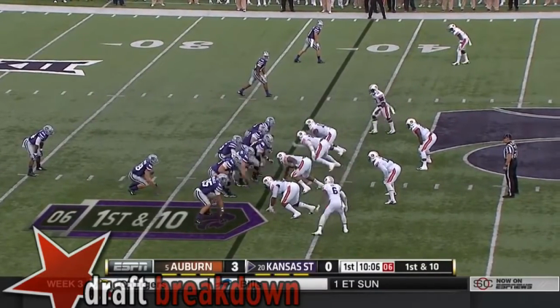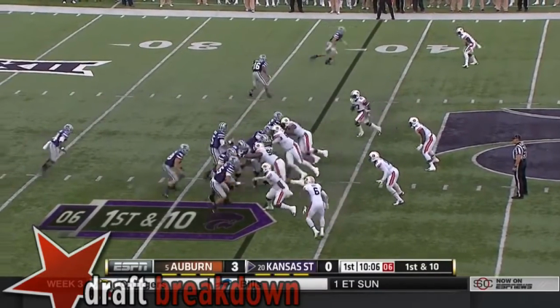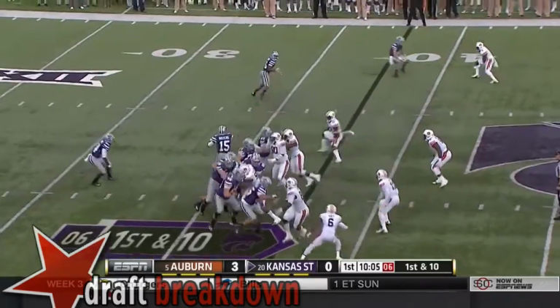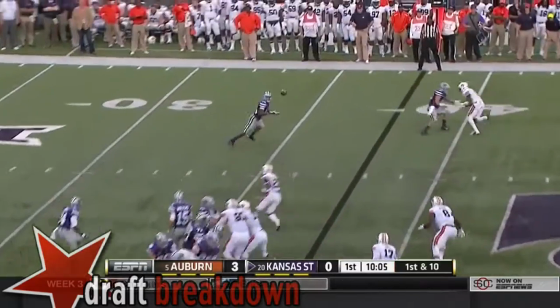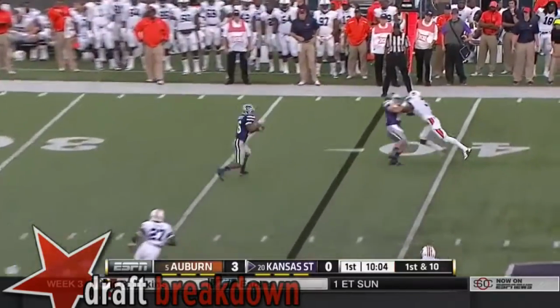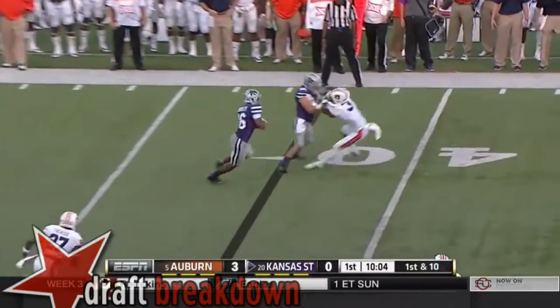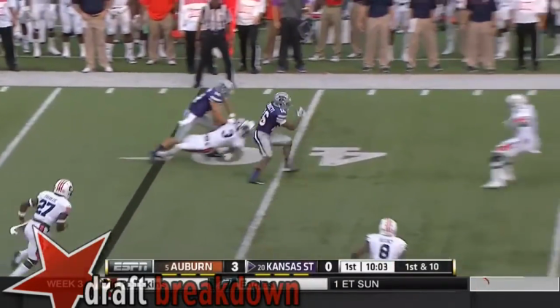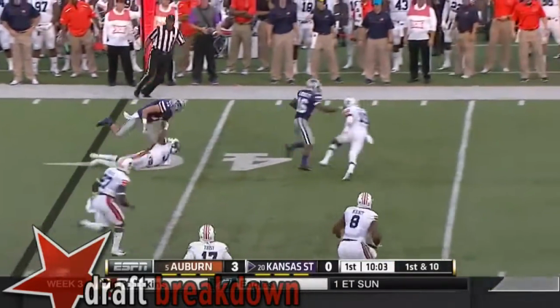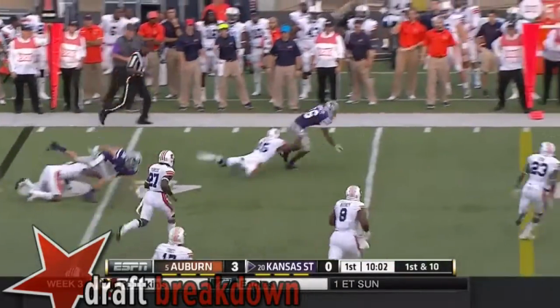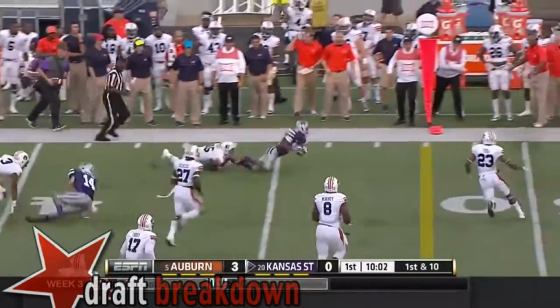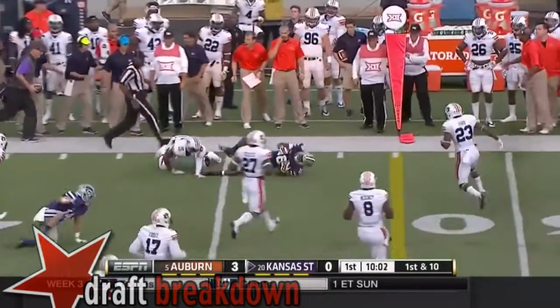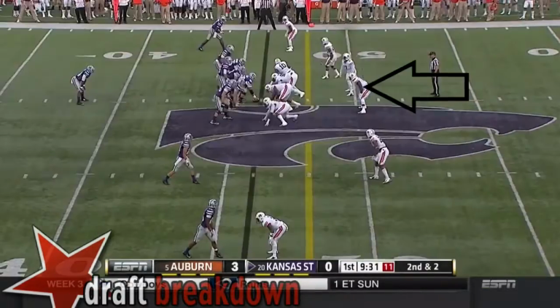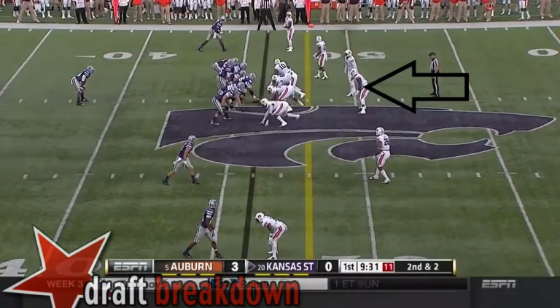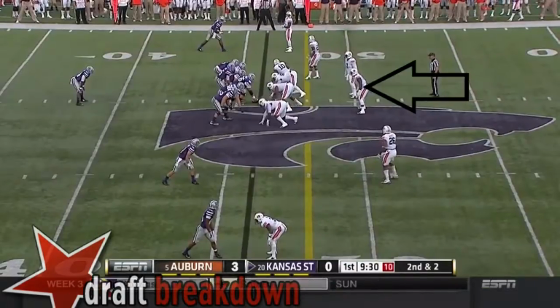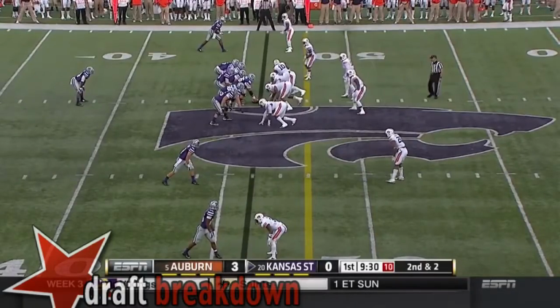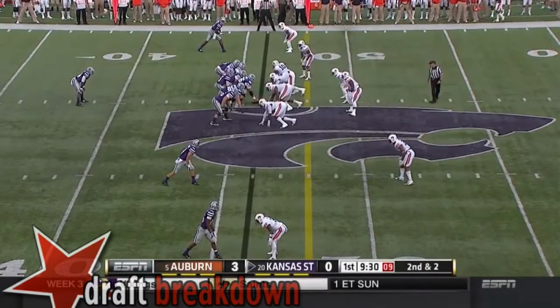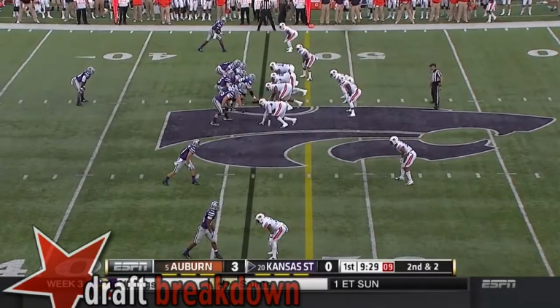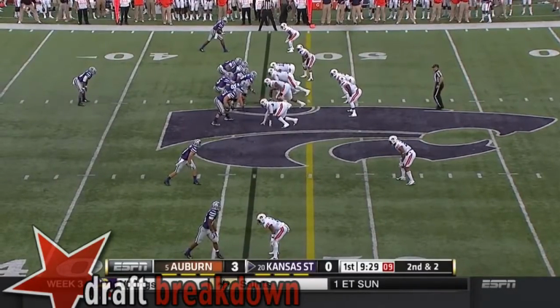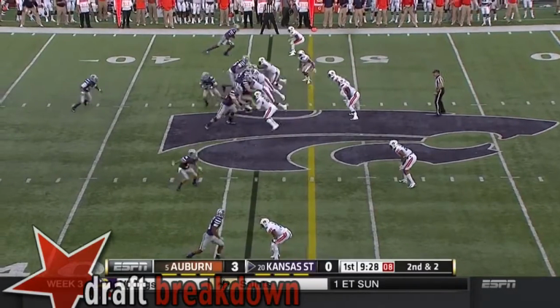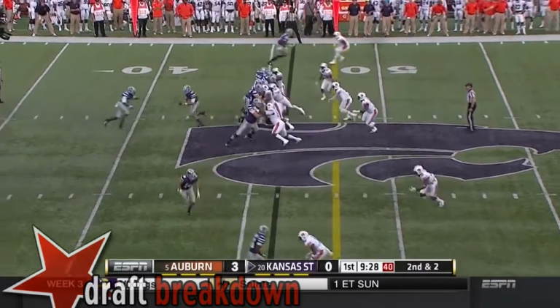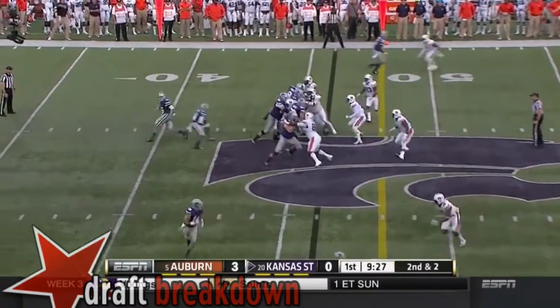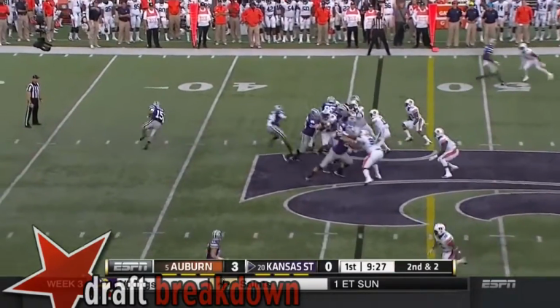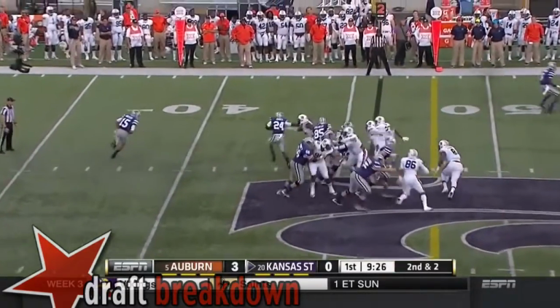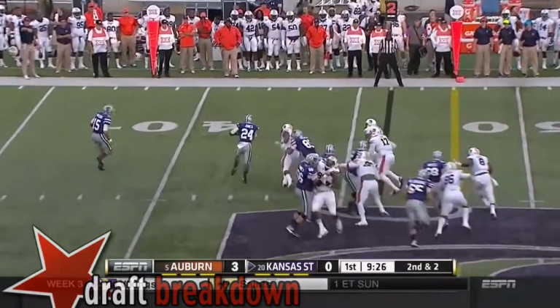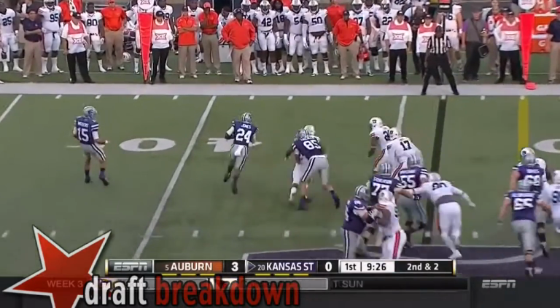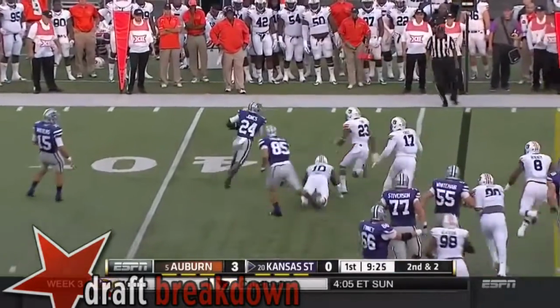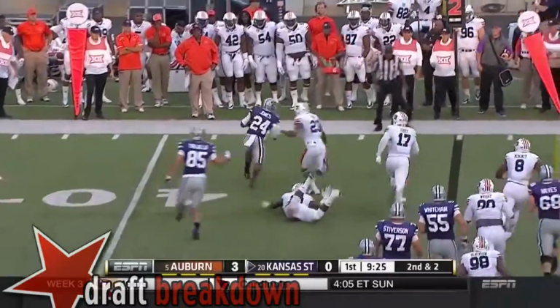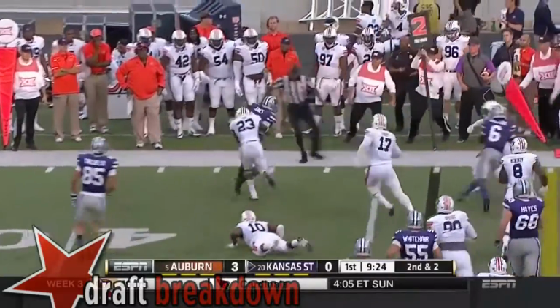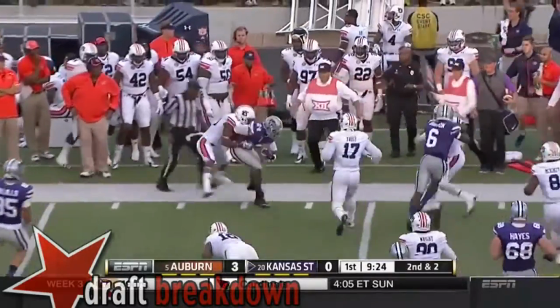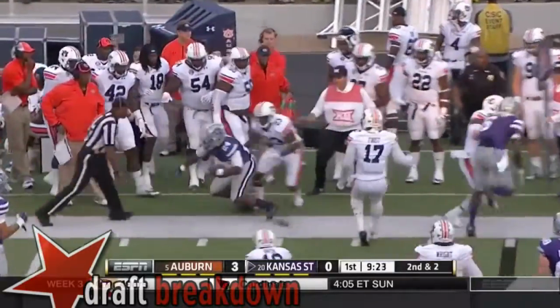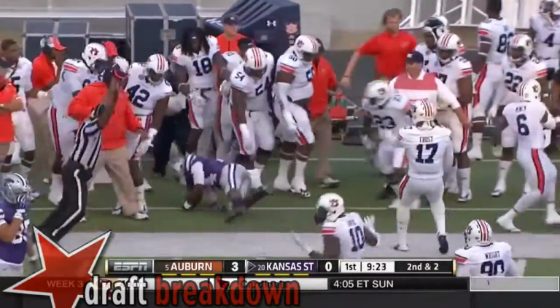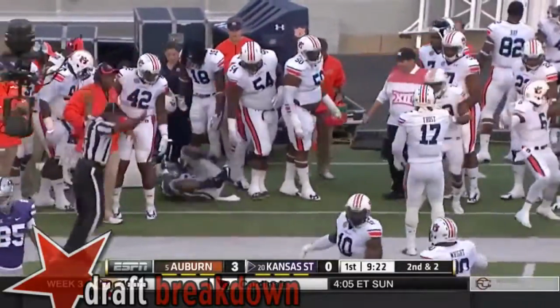Auburn stacking the box. Here's a forward pass that Lockett could not hang on to. A shift by the offensive line for Kansas State — they're going to keep it on the ground this time. And Charles Jones, hard to run outside against Auburn.